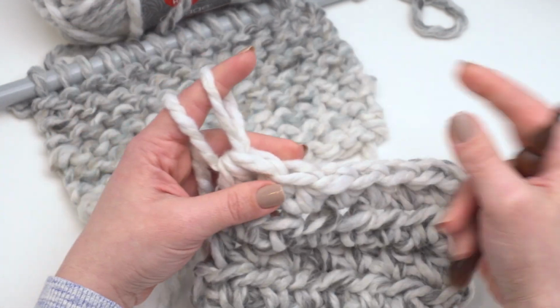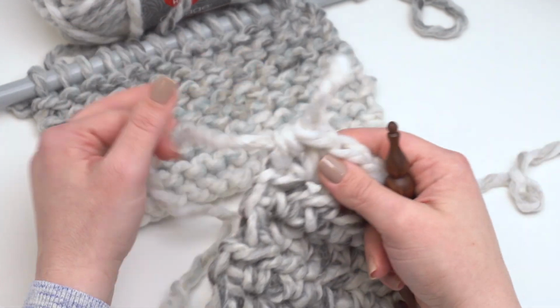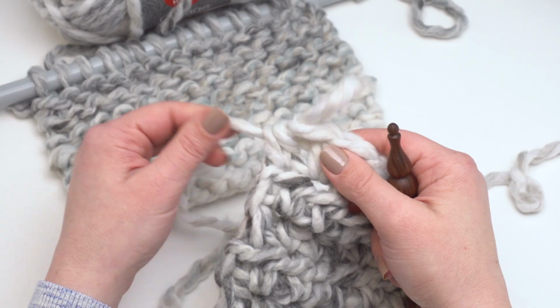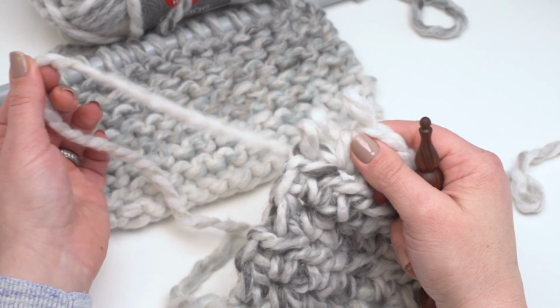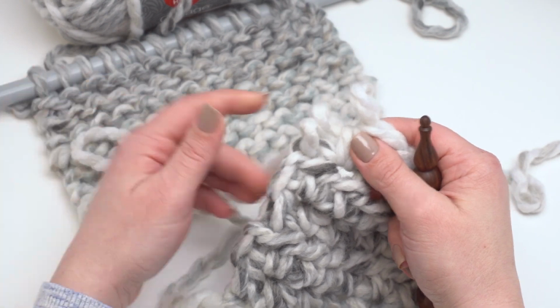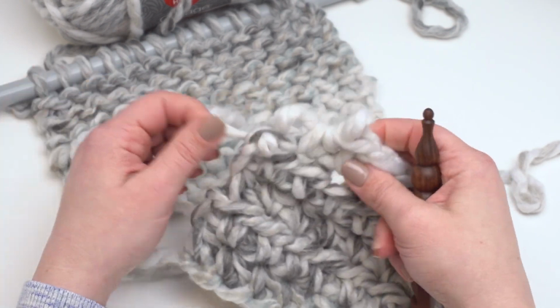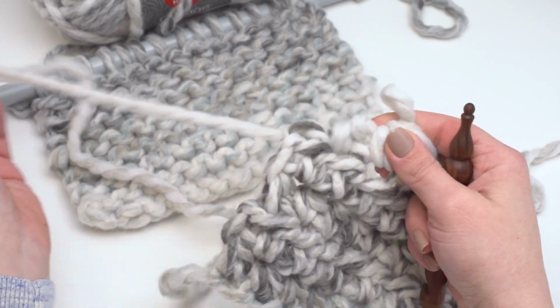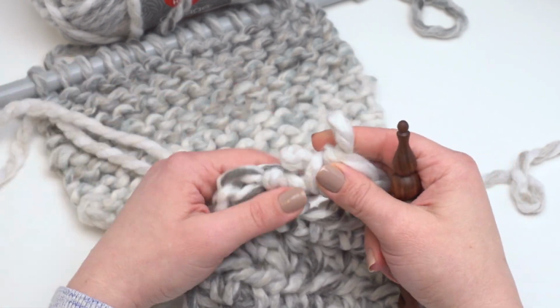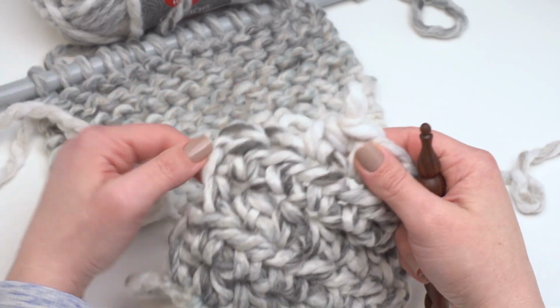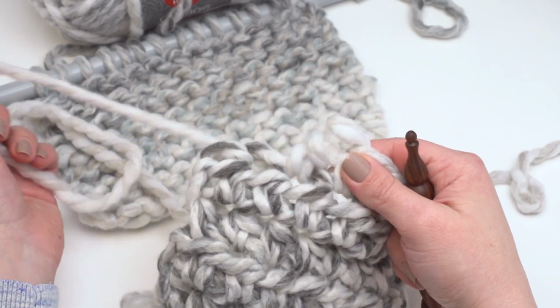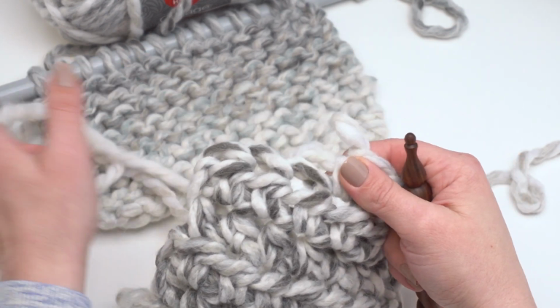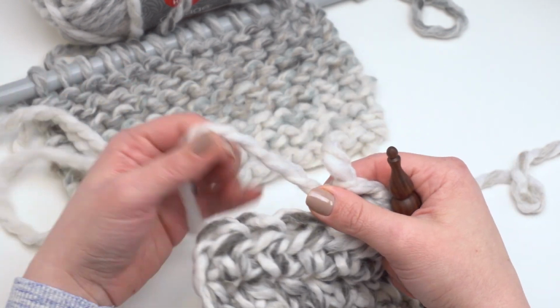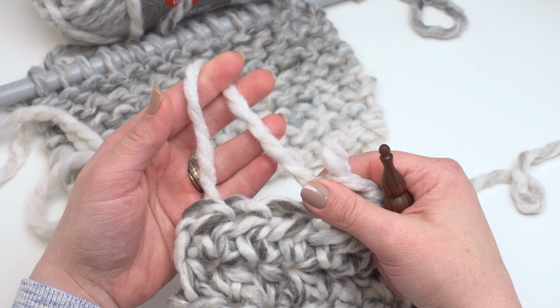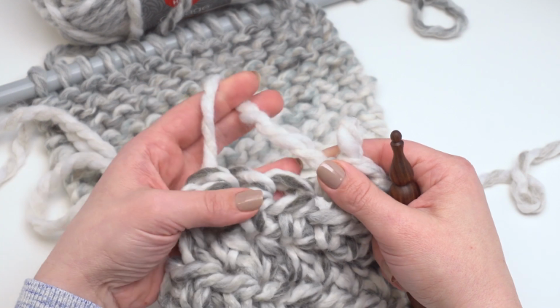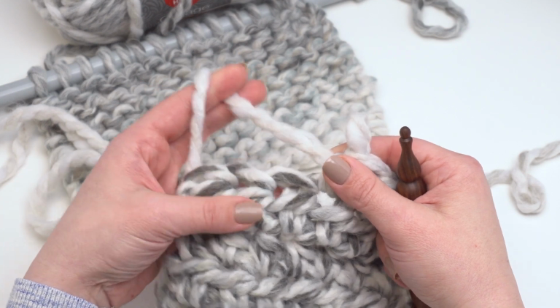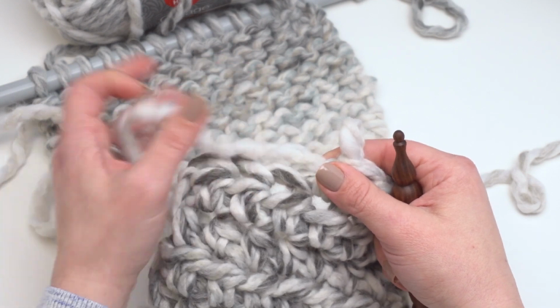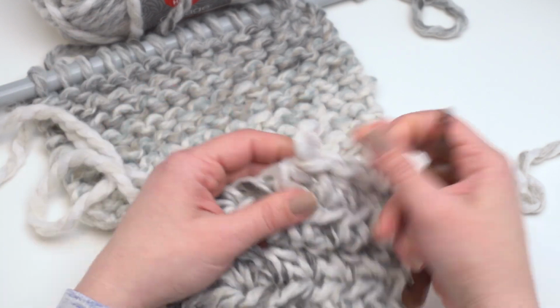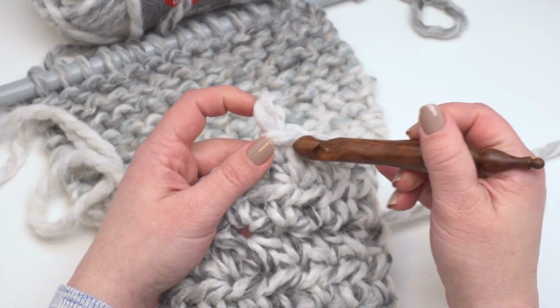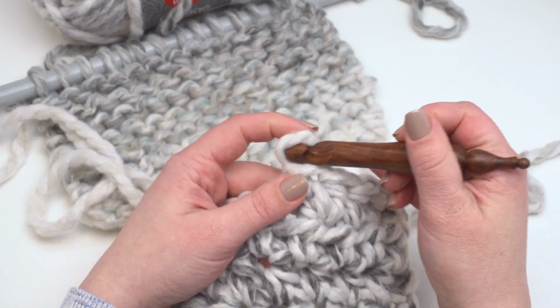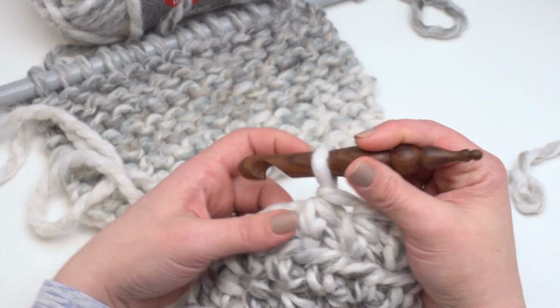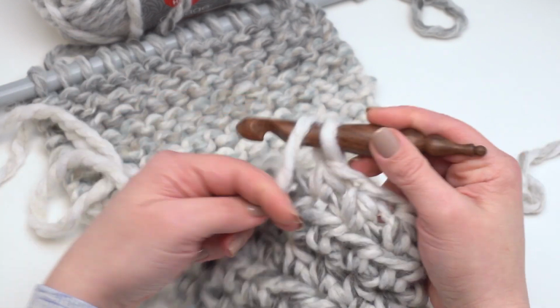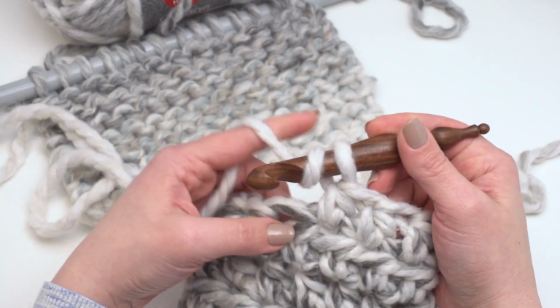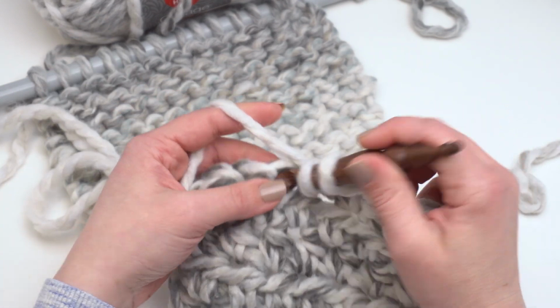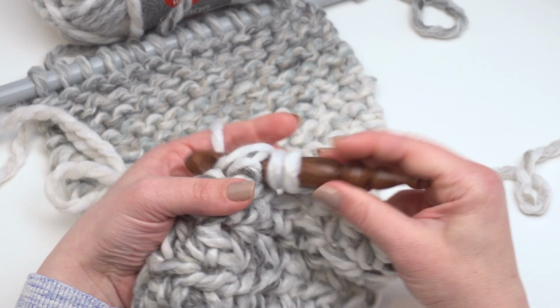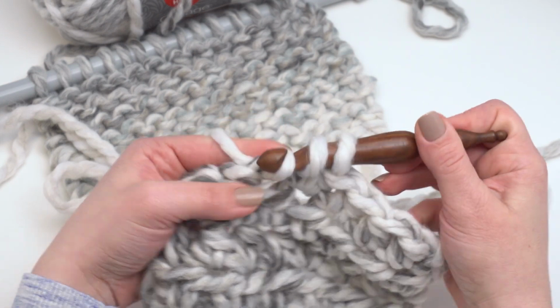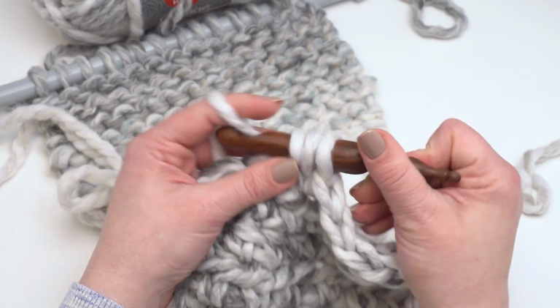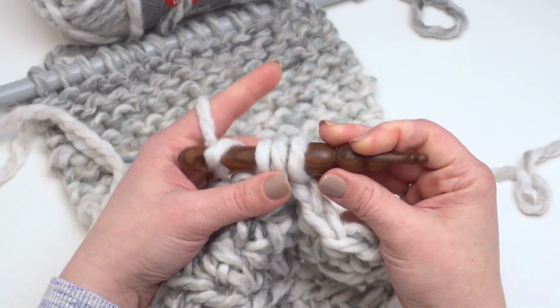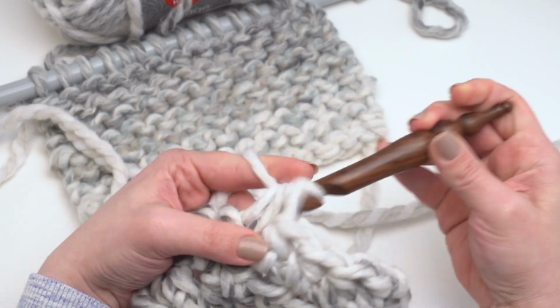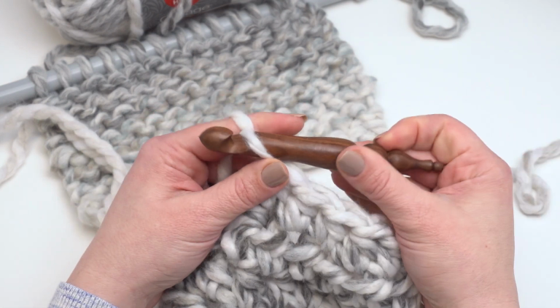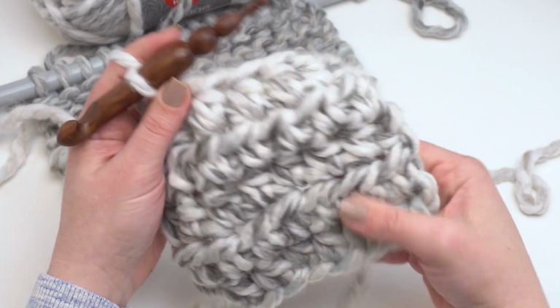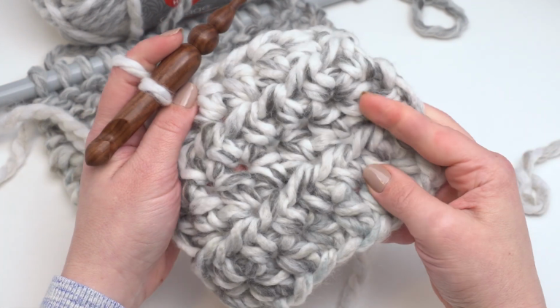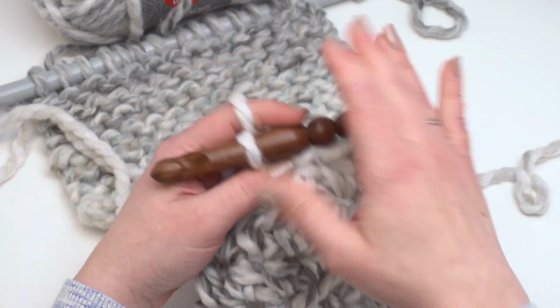You can also see it doesn't really fuzz up when I frog it. When I was designing with it I frogged quite a bit, and it's got a little bit of fuzz already, but I didn't find that it really fuzzed up or that it caught when being frogged. So that's what it looks like when it's crocheted up.